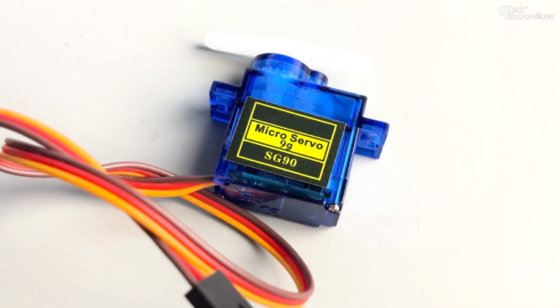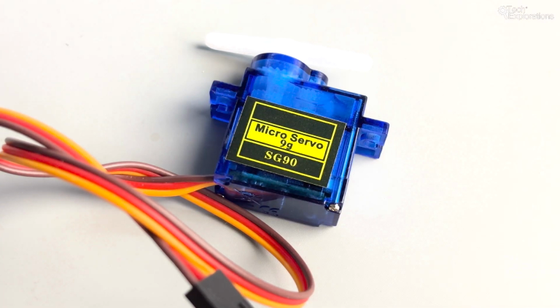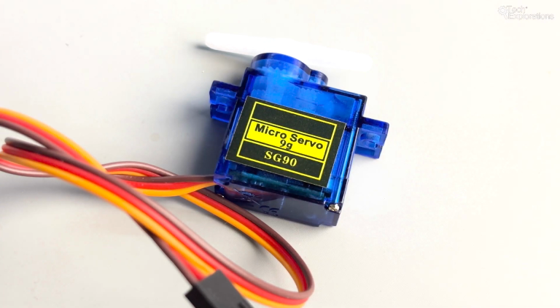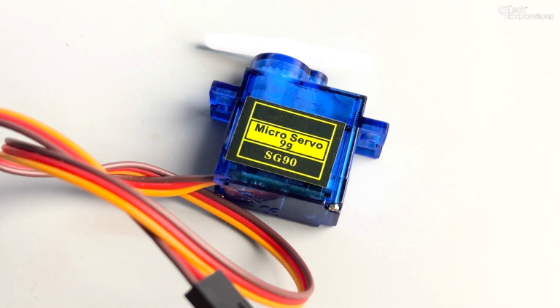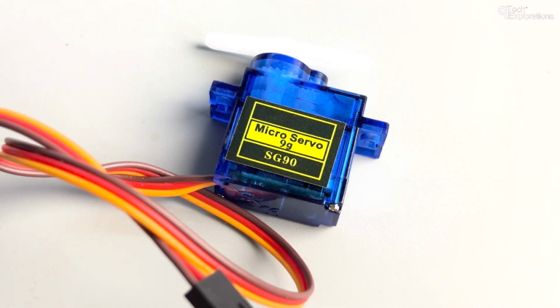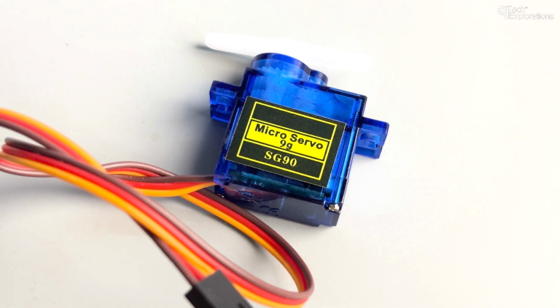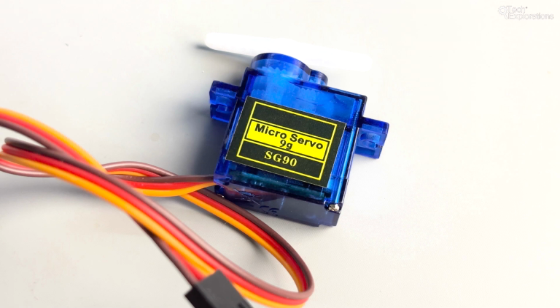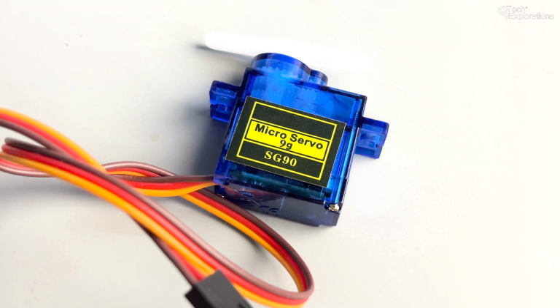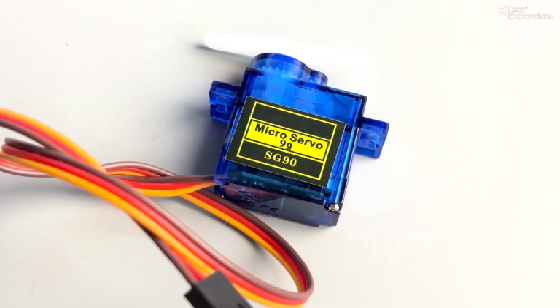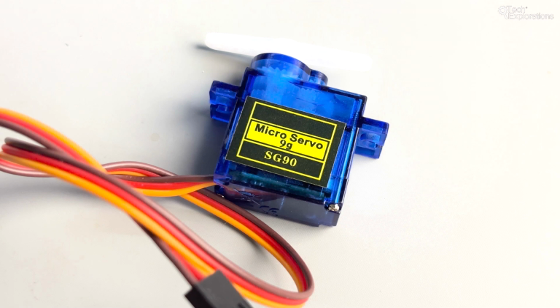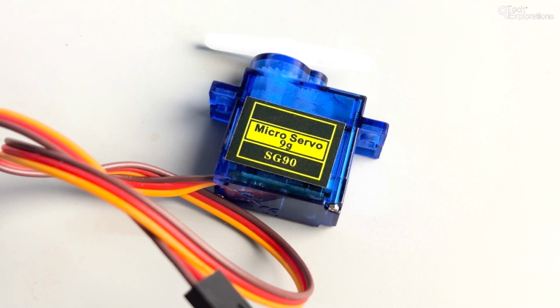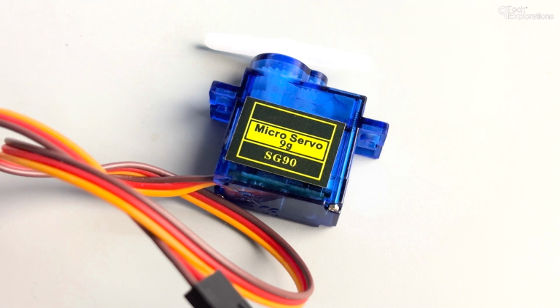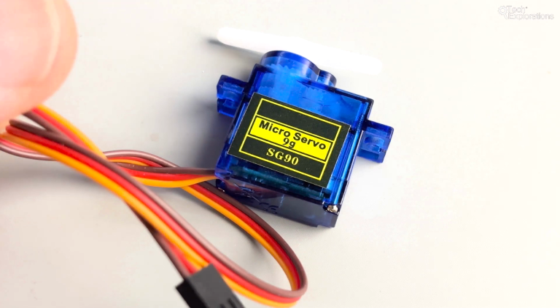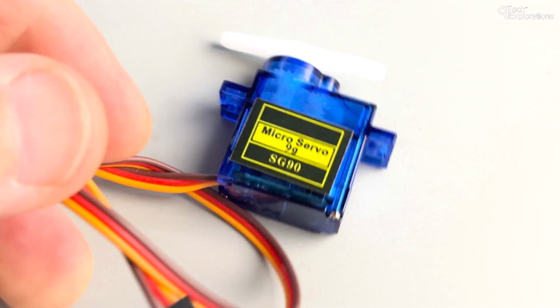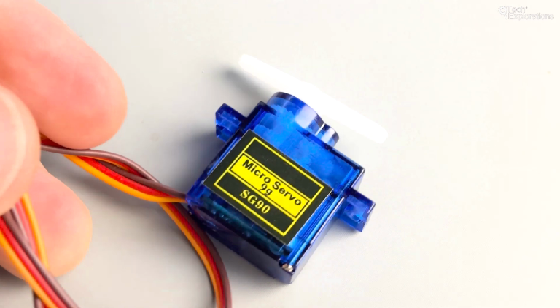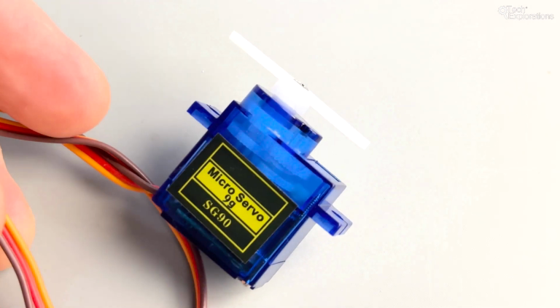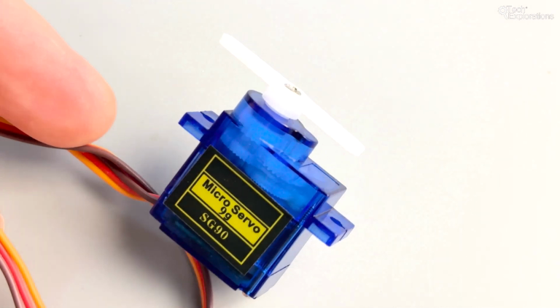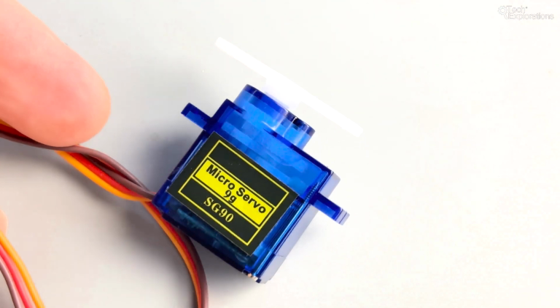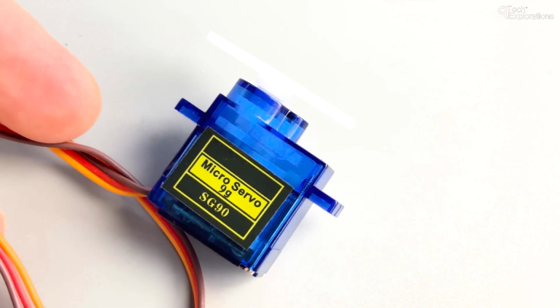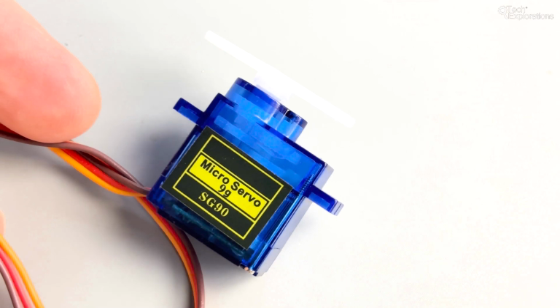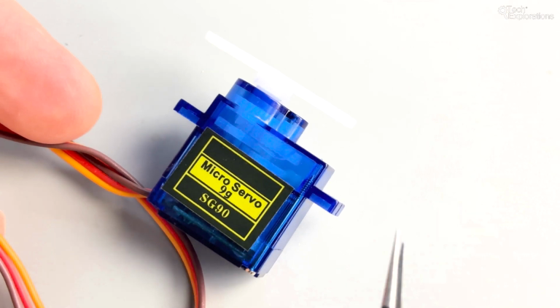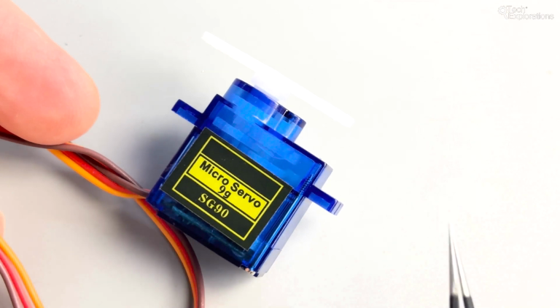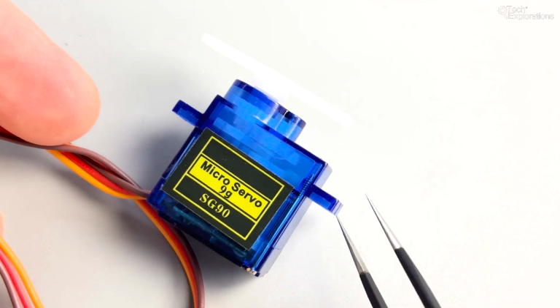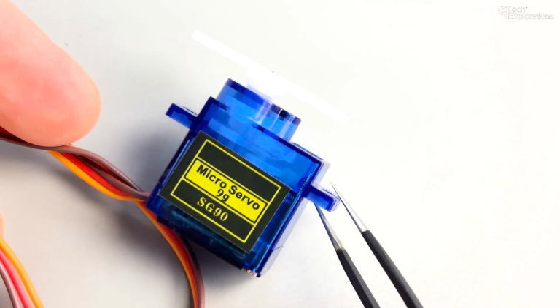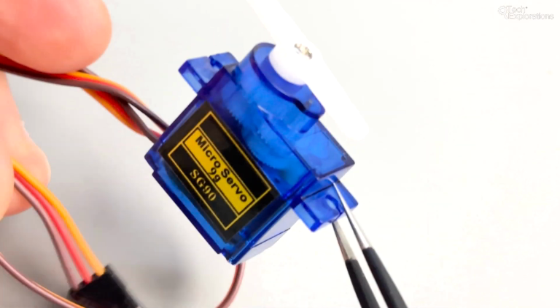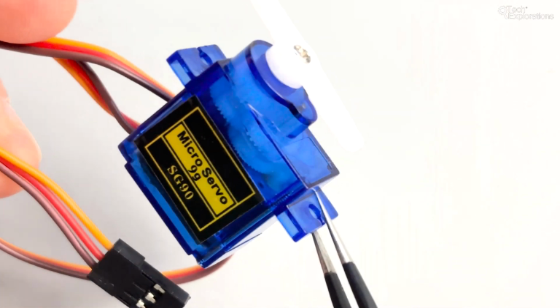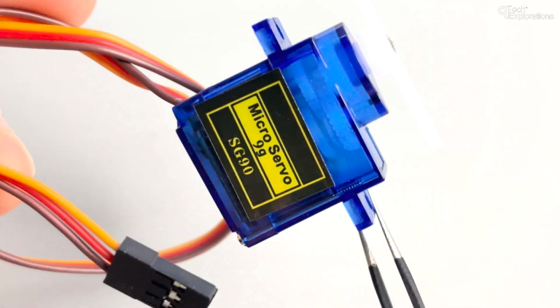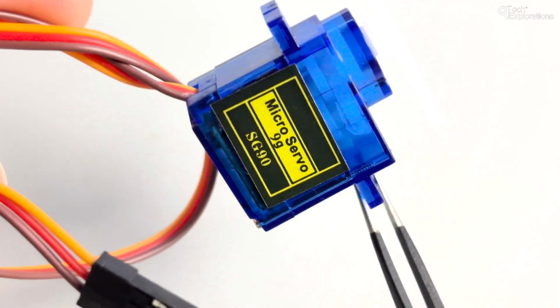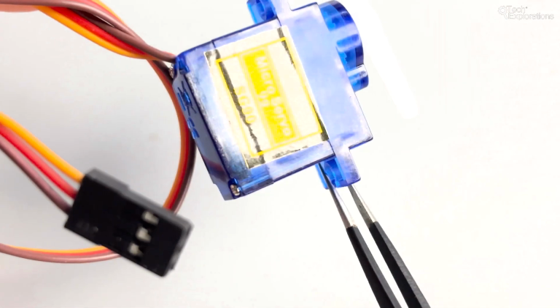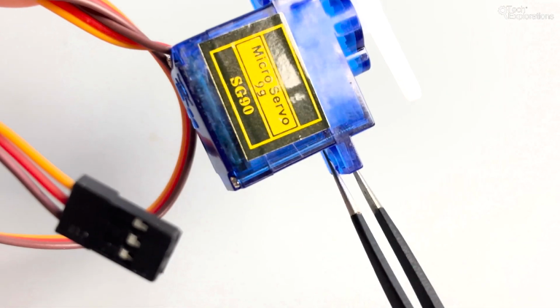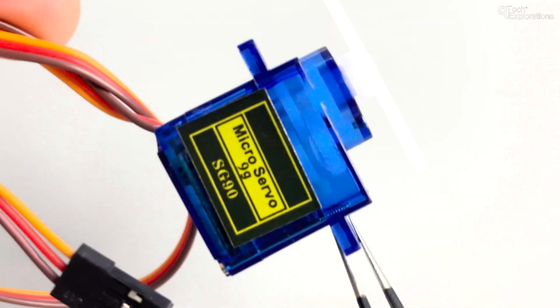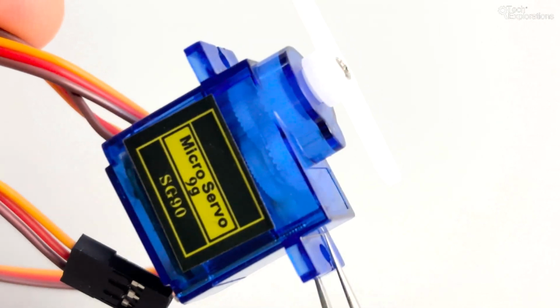A servo motor is a rotary actuator or linear actuator that allows for precise control of angular or linear position, velocity and acceleration. It consists of a suitable motor coupled to a sensor for positive feedback.